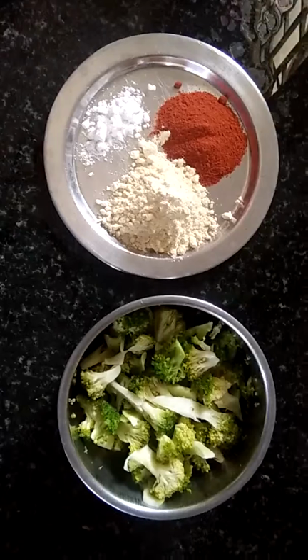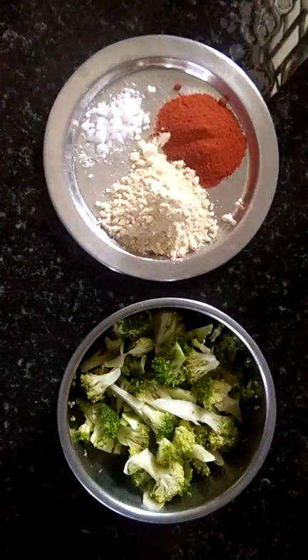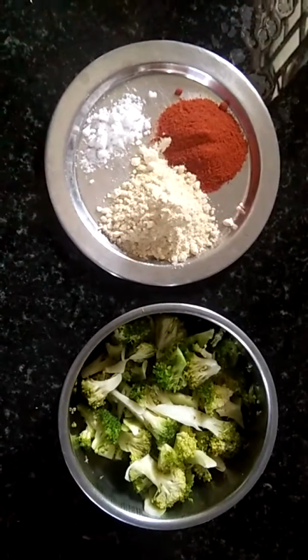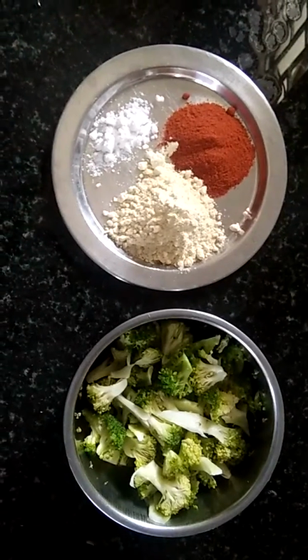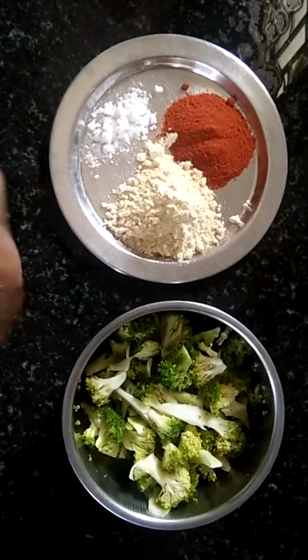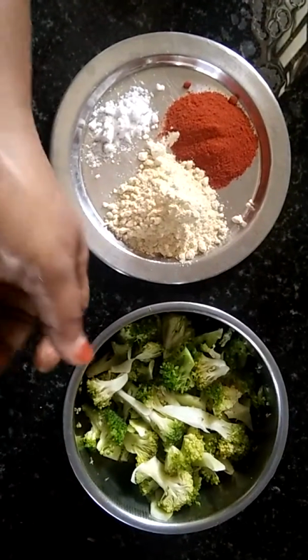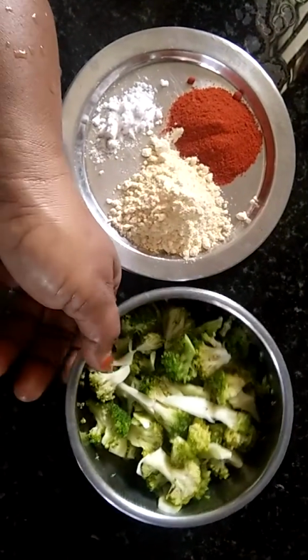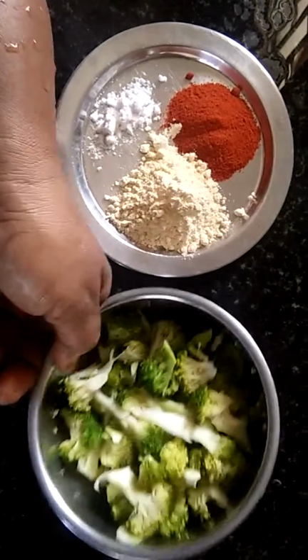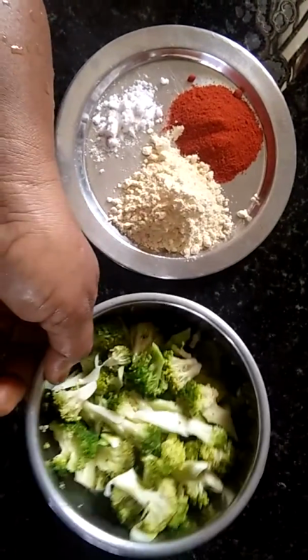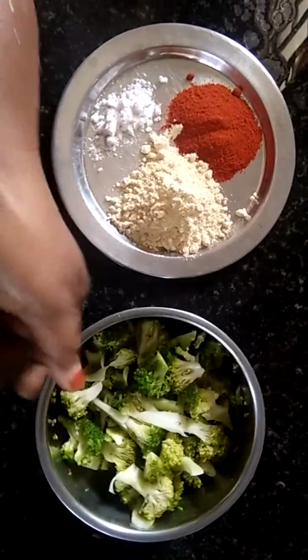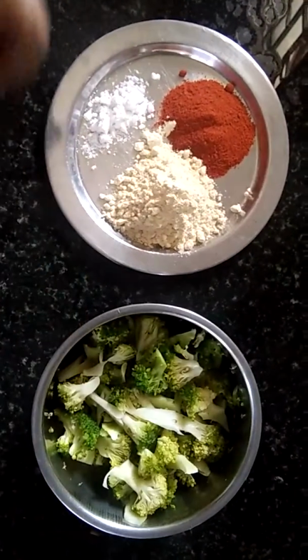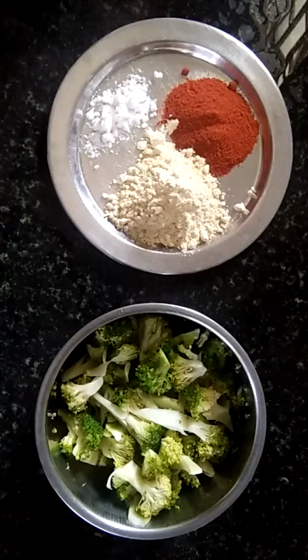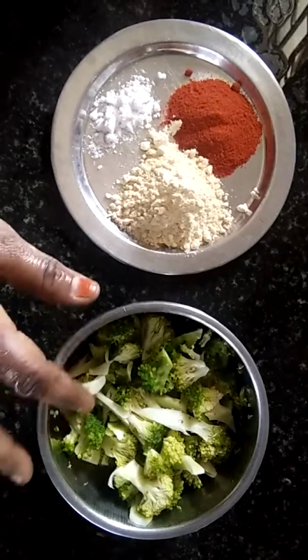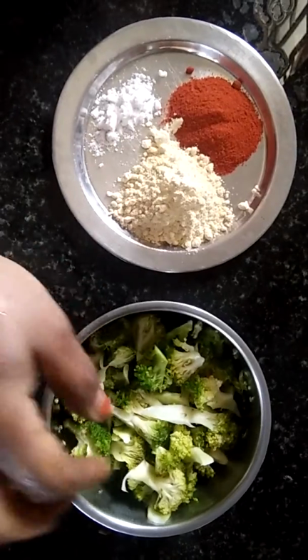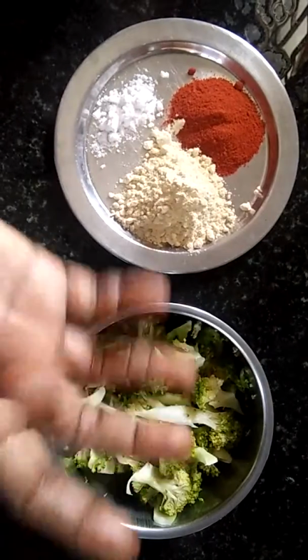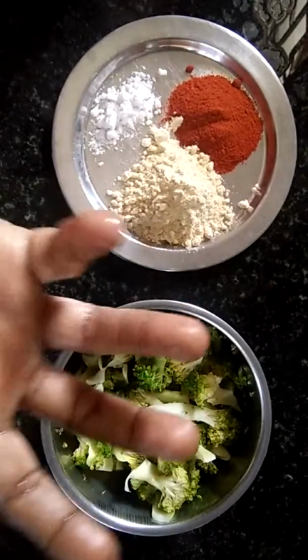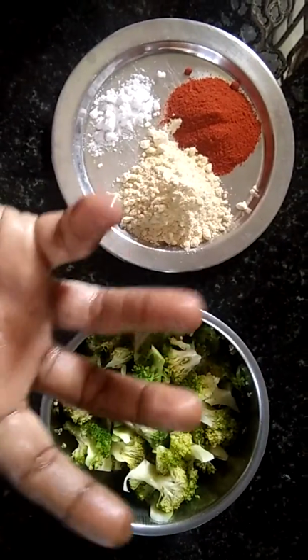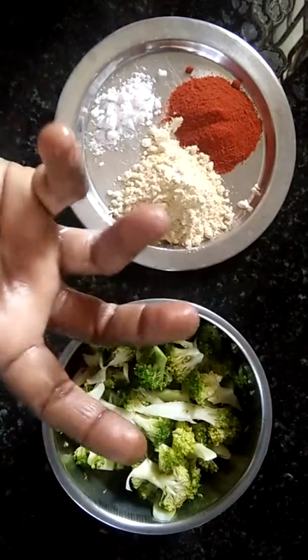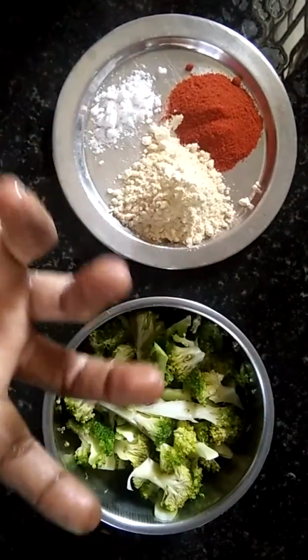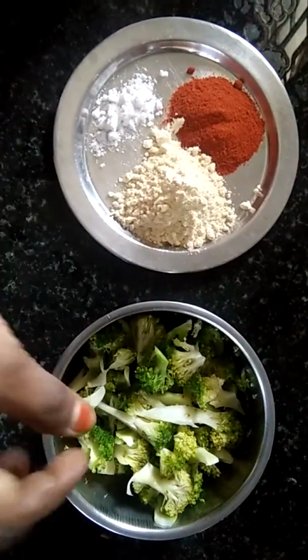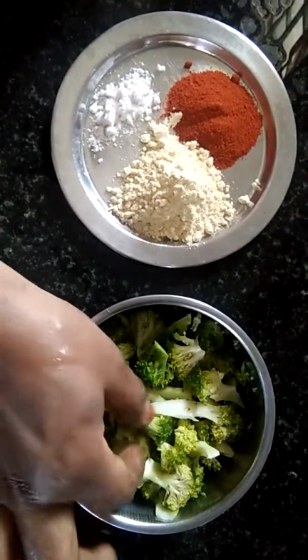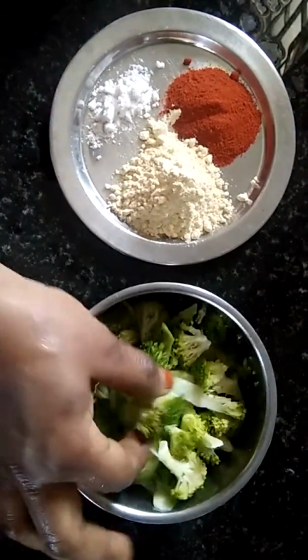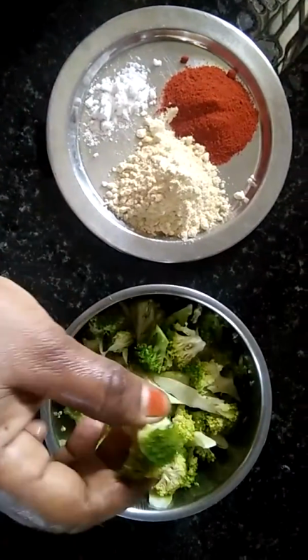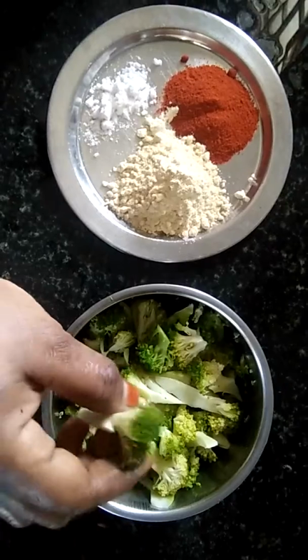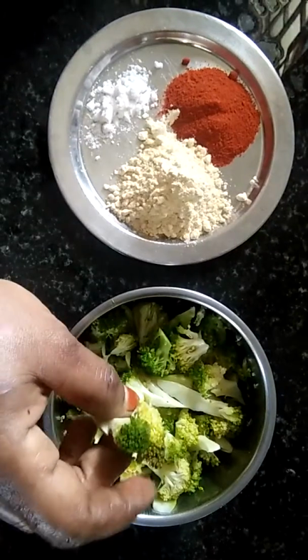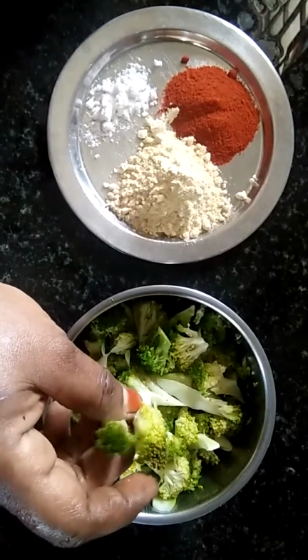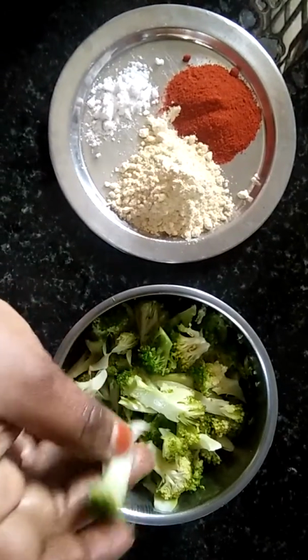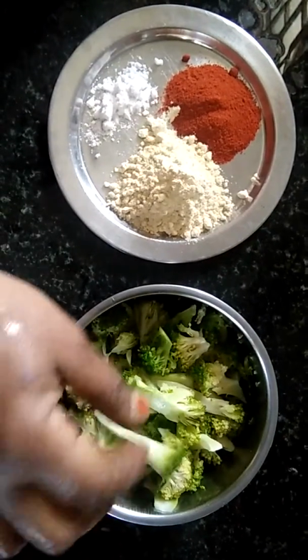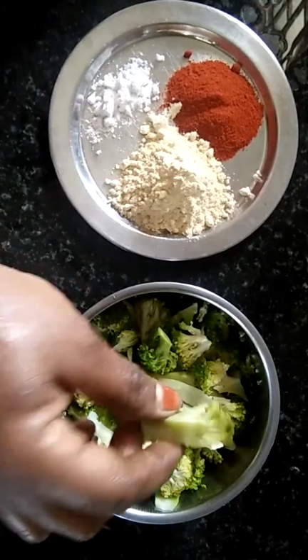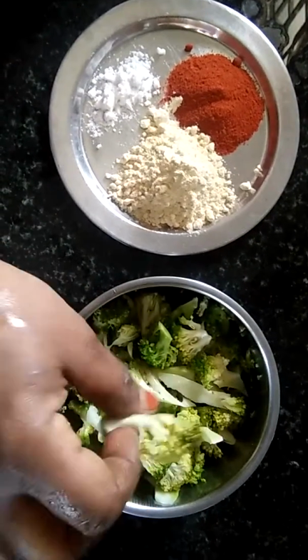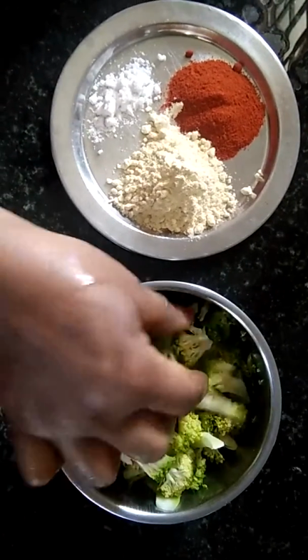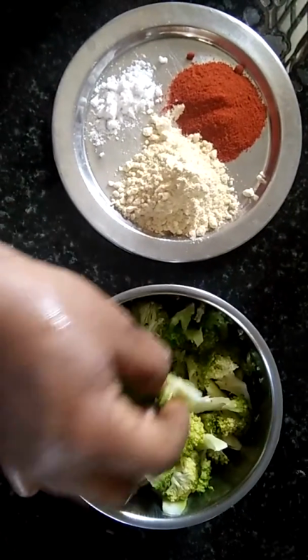This is called Broccoli Chilli. I will add some olive oil.